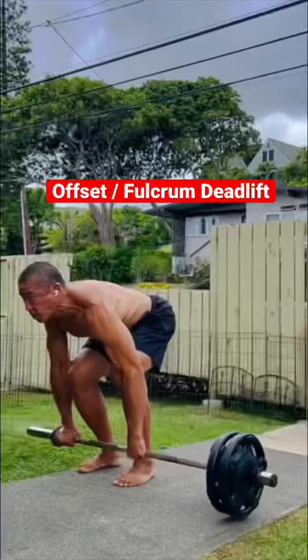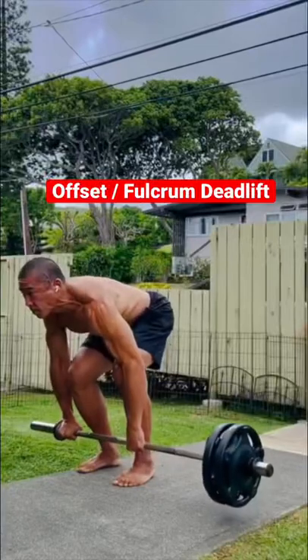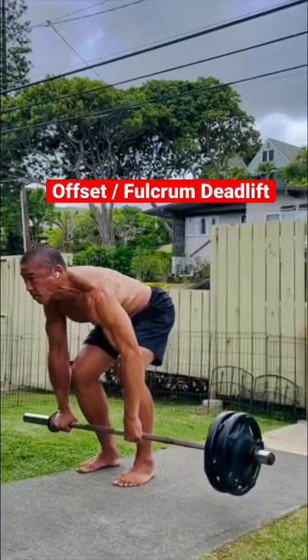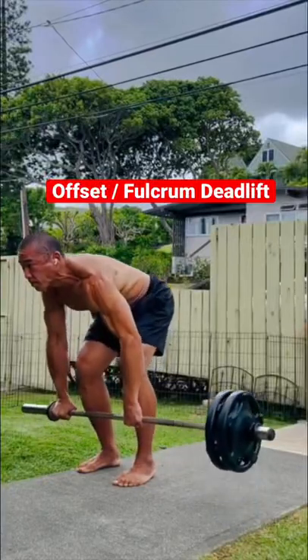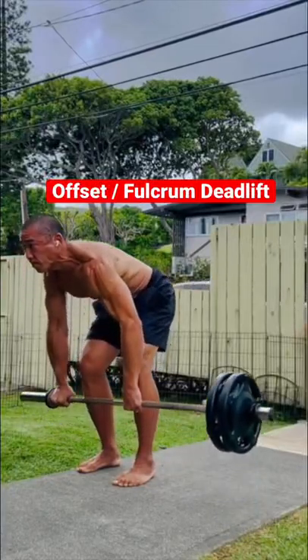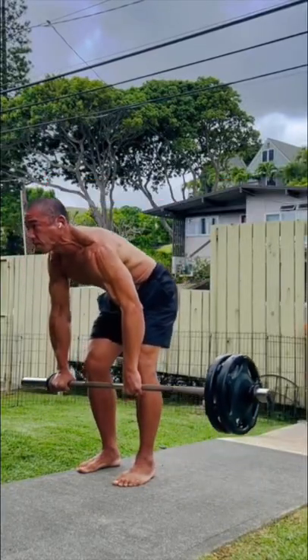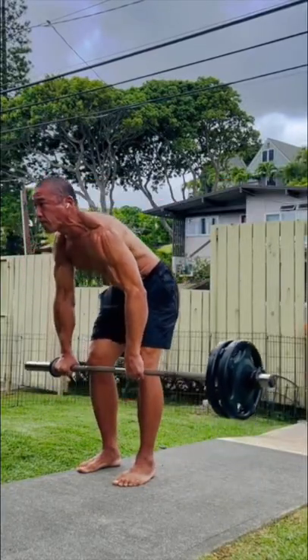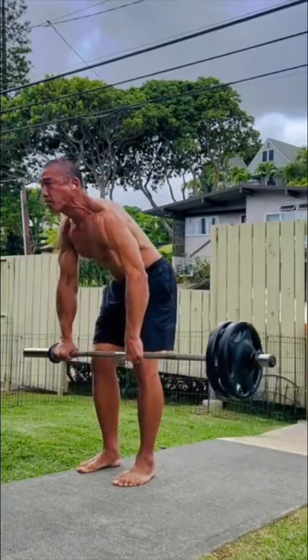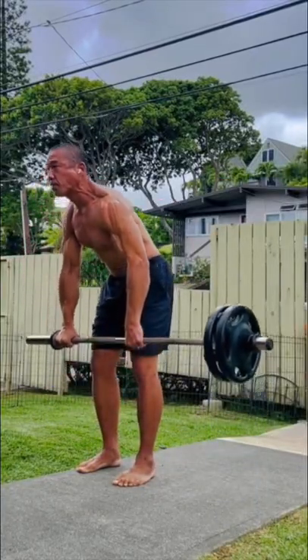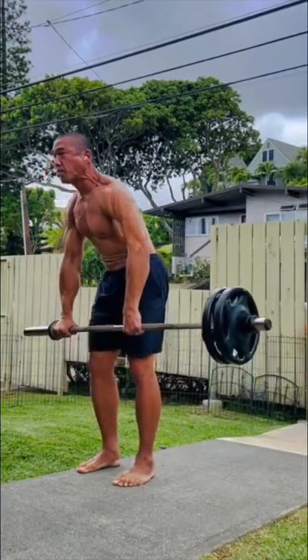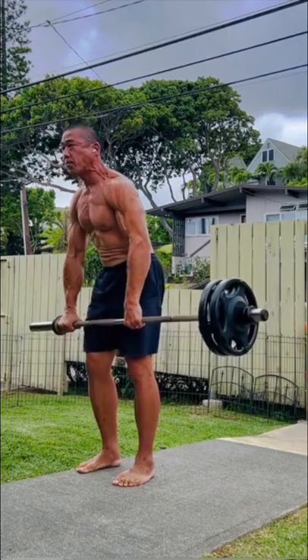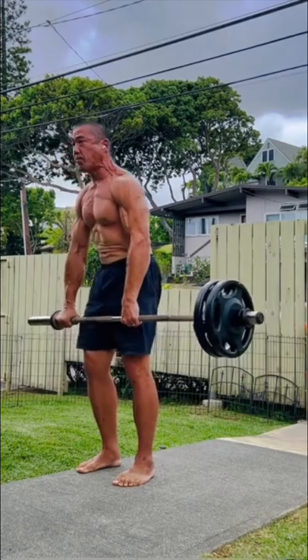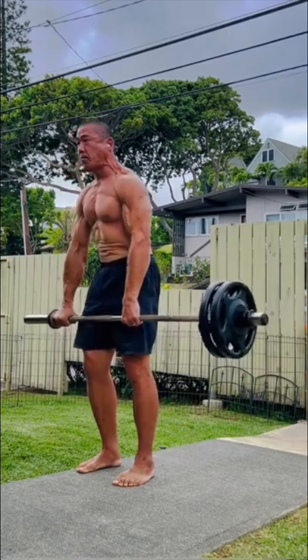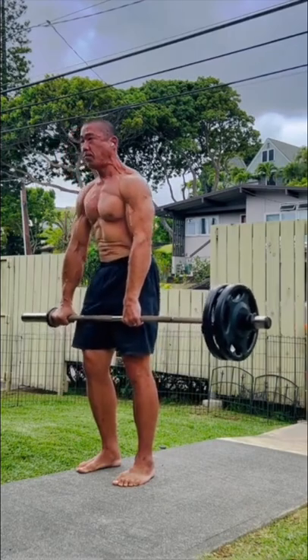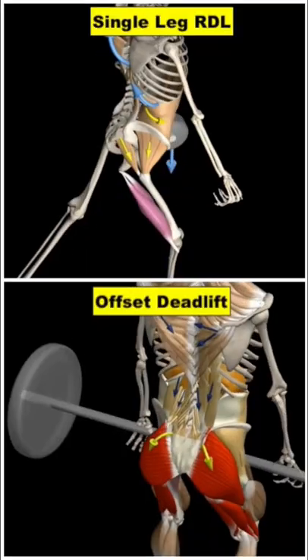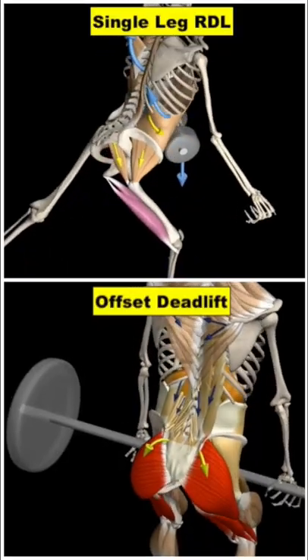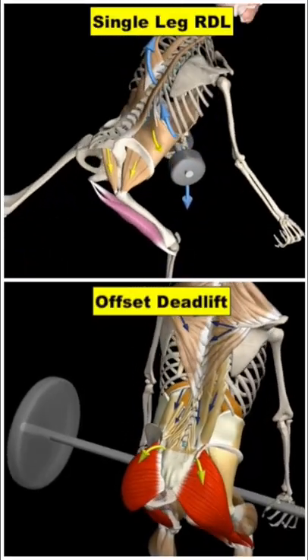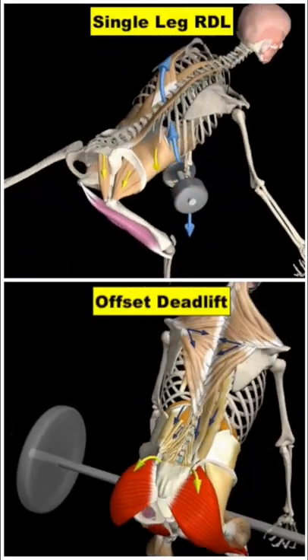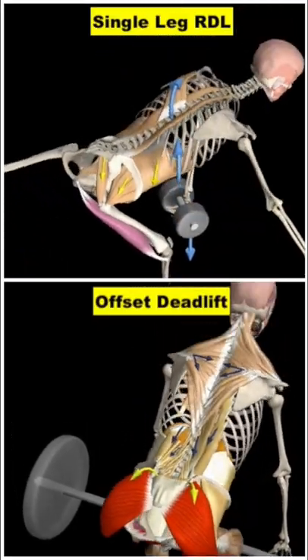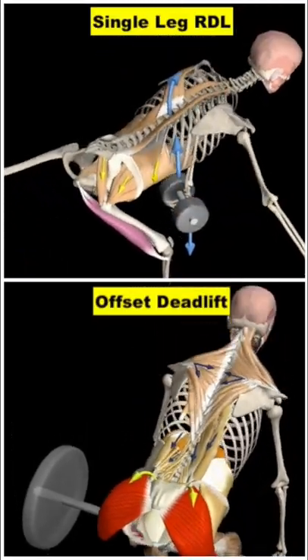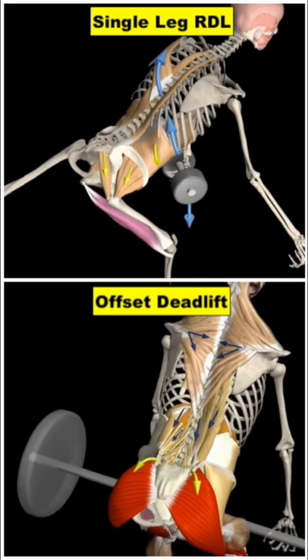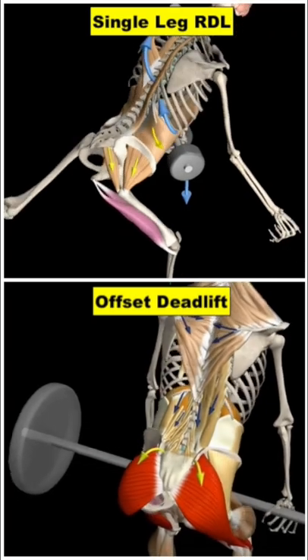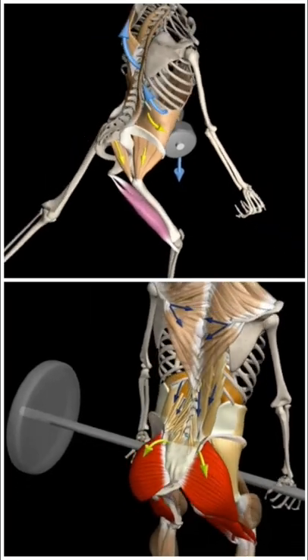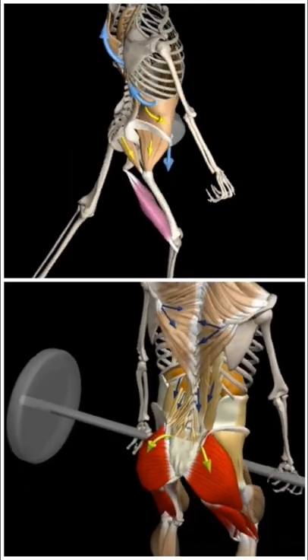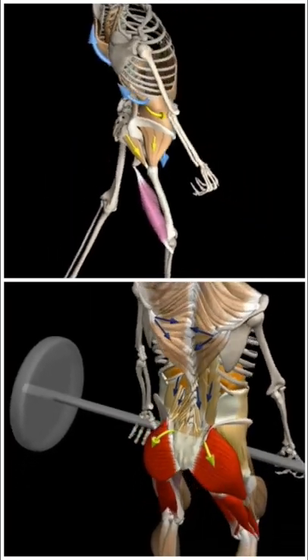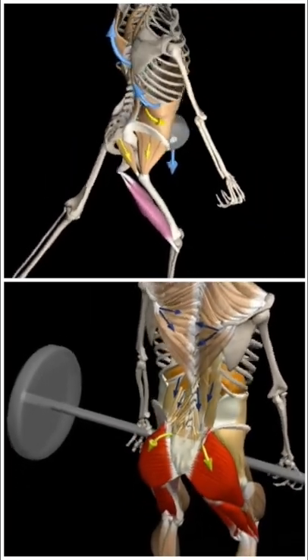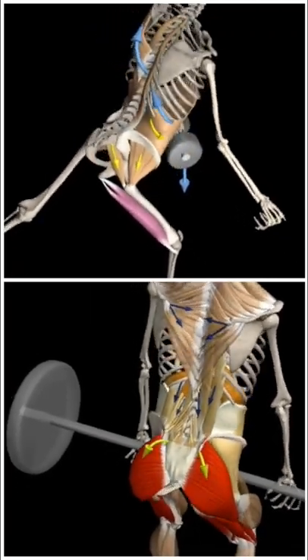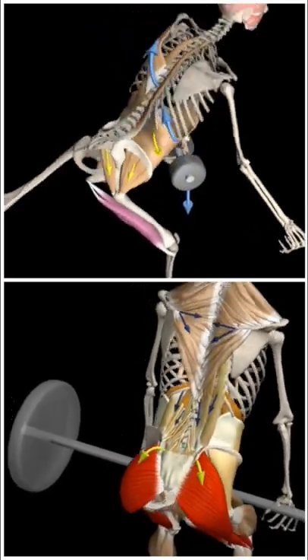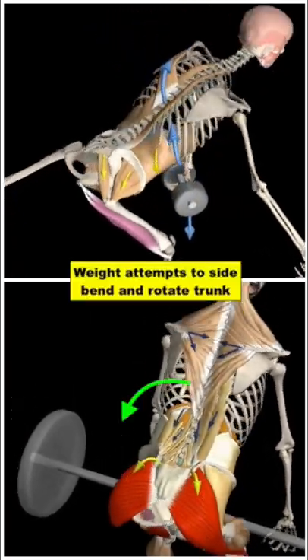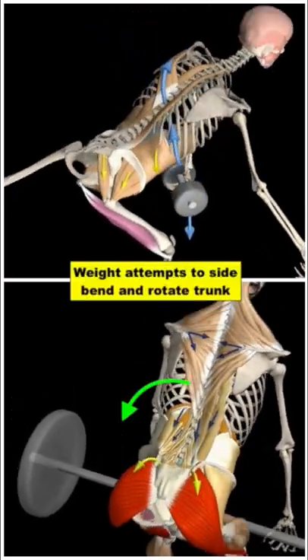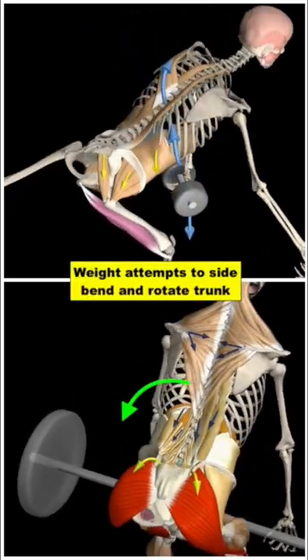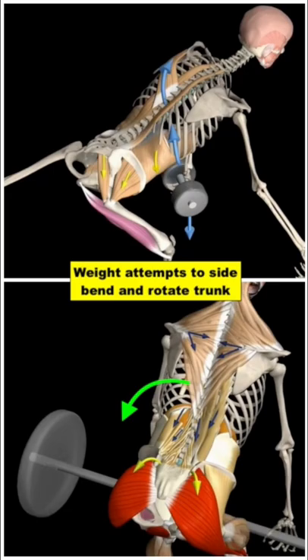The Offset or Fulcrum Deadlift is a unique exercise for its ability to make very lightweight extremely difficult. Similar to a single leg RDL with the weight held opposite the stance leg, the Offset Deadlift creates a rotation and side bending pull on the body that must be resisted for the trunk to remain upright.